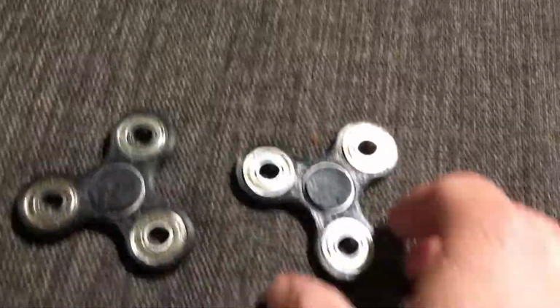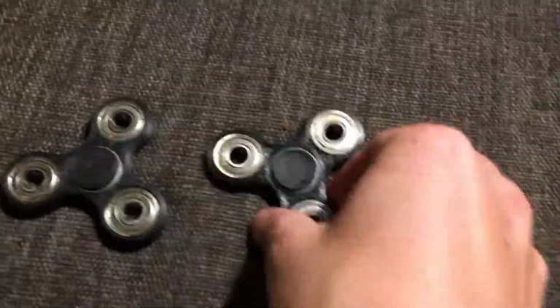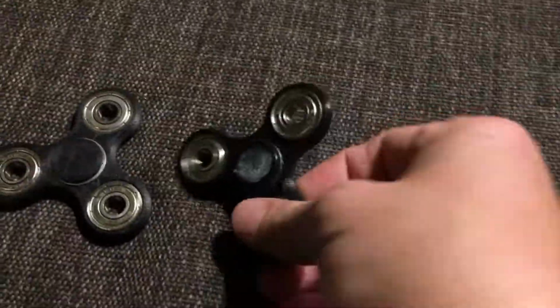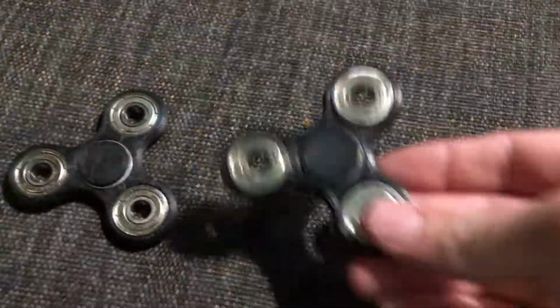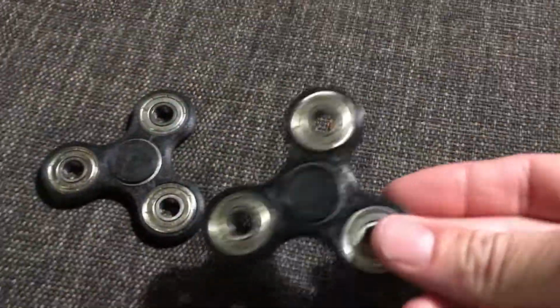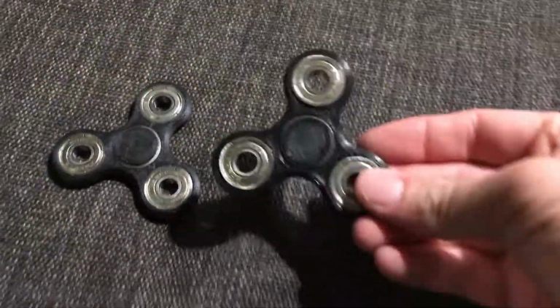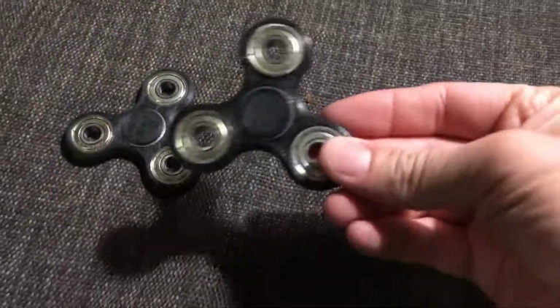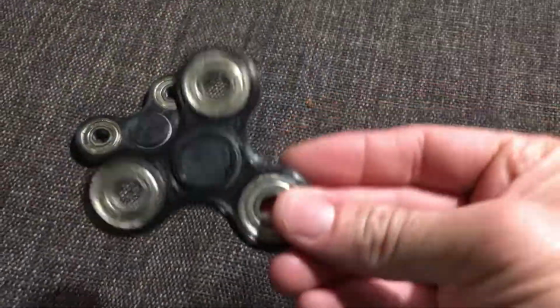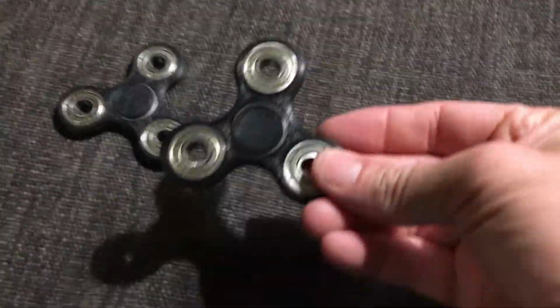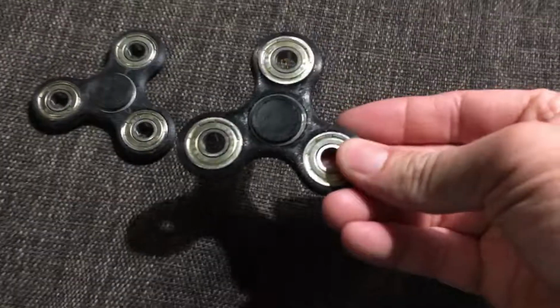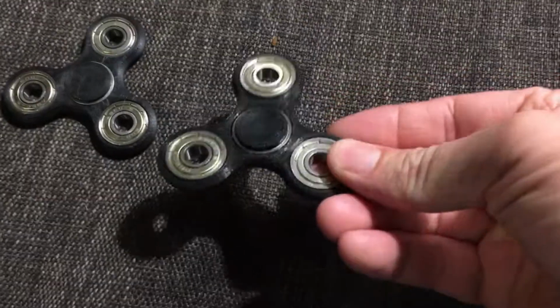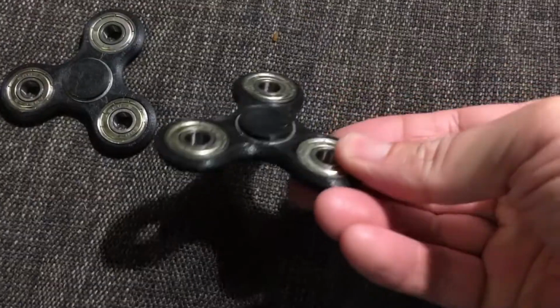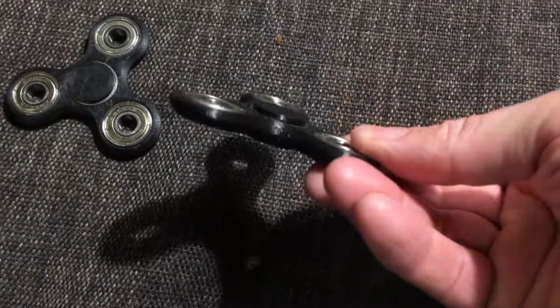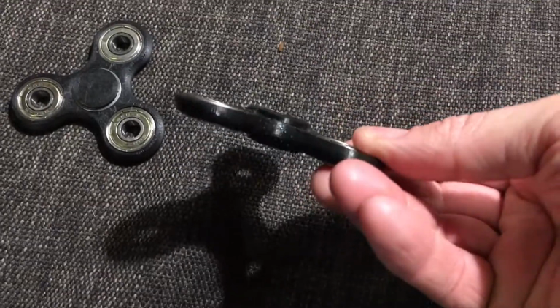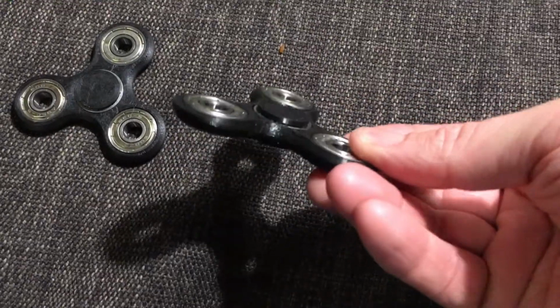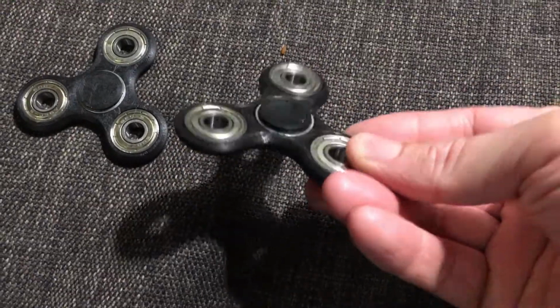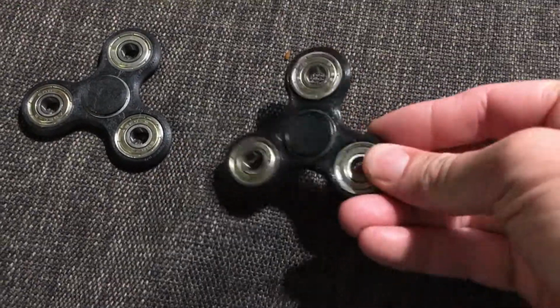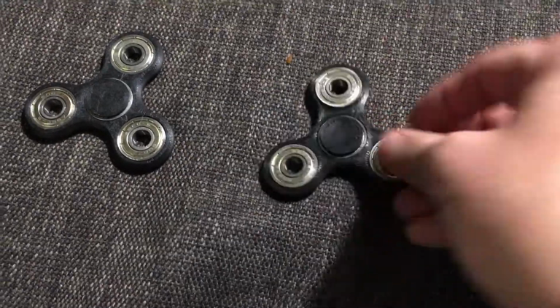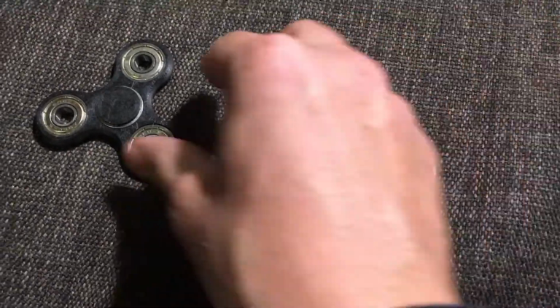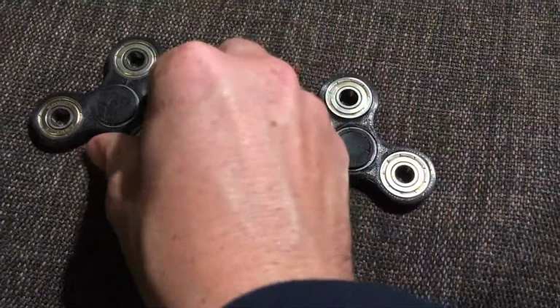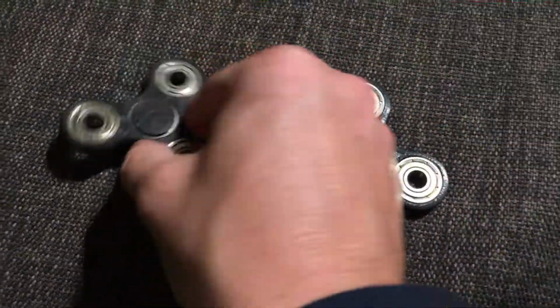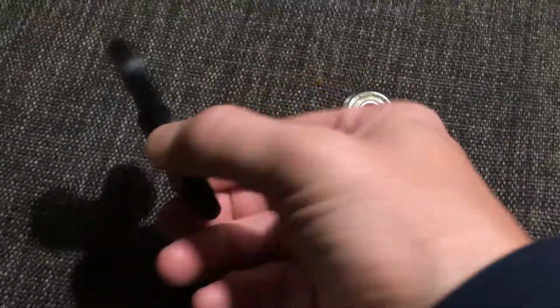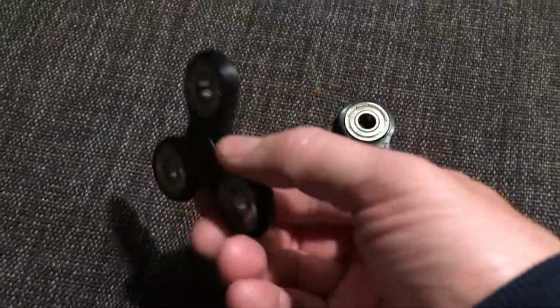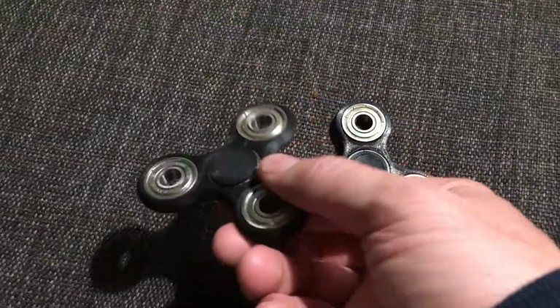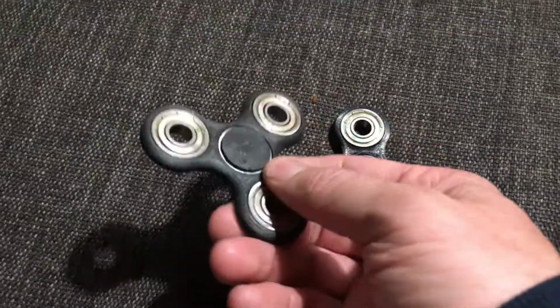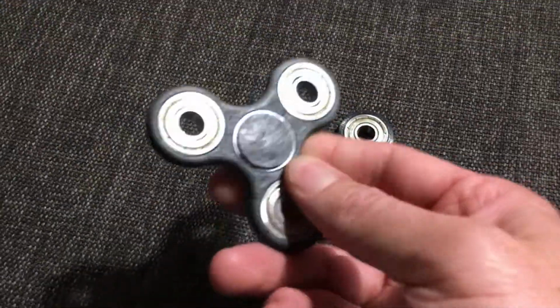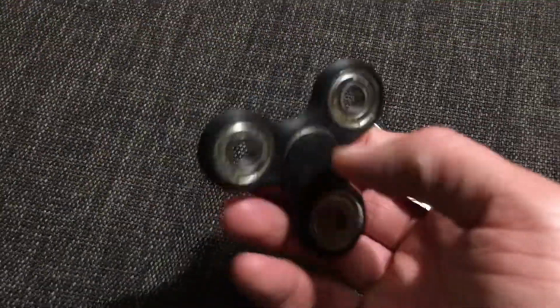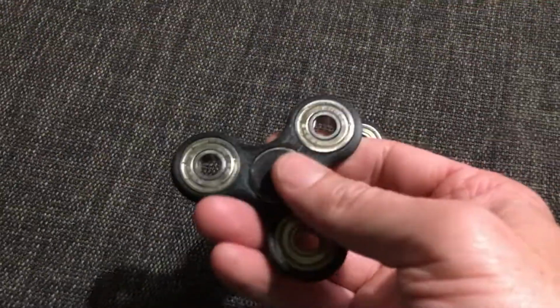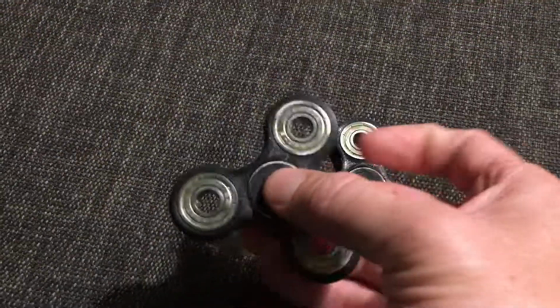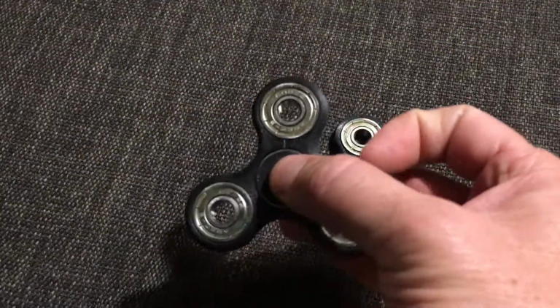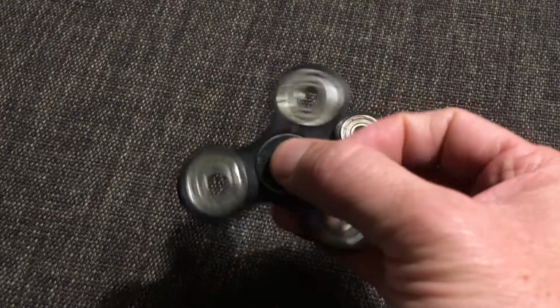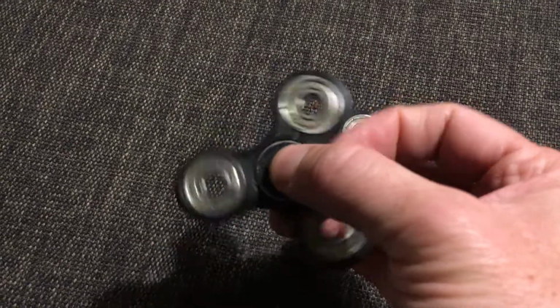So here are the two spinners. This is the TPU spinner and this is the carbon fibre. We'll talk about that one first up.